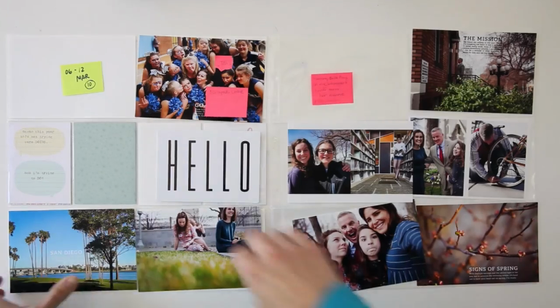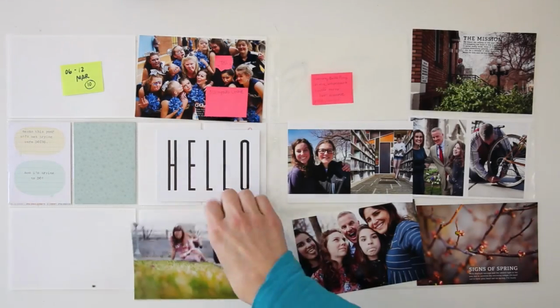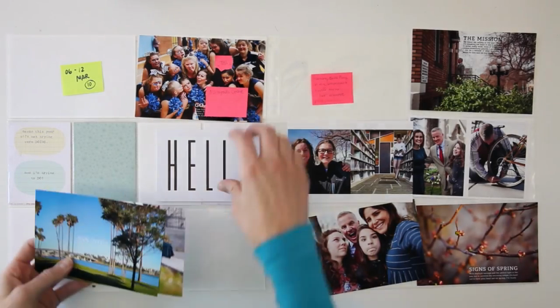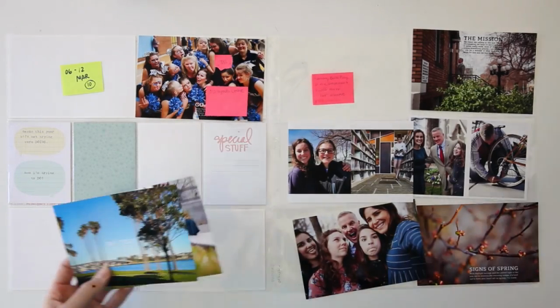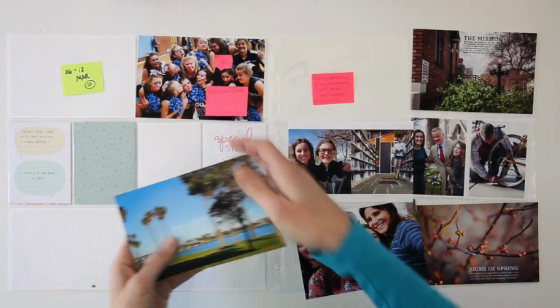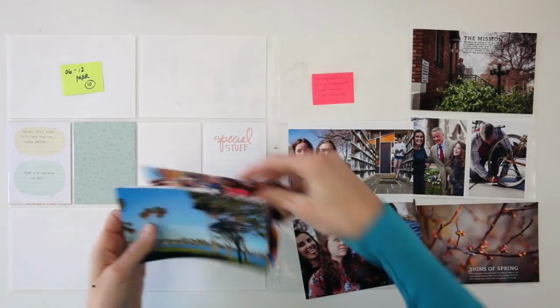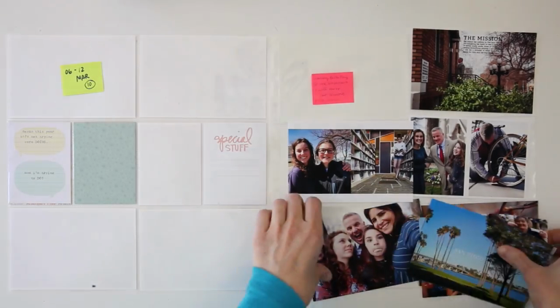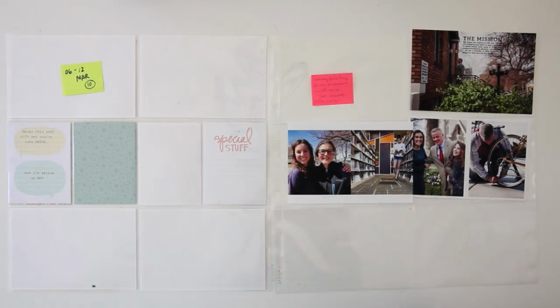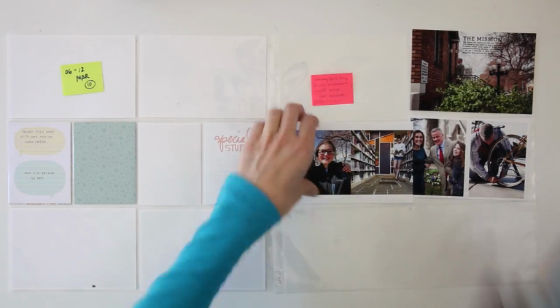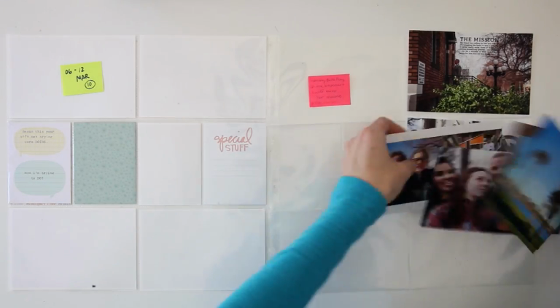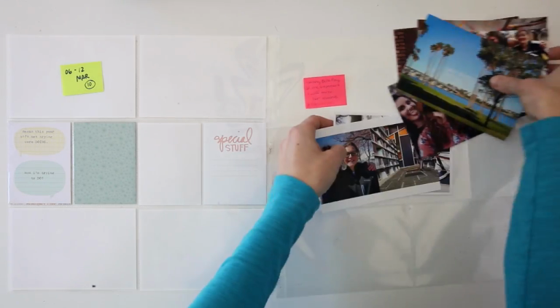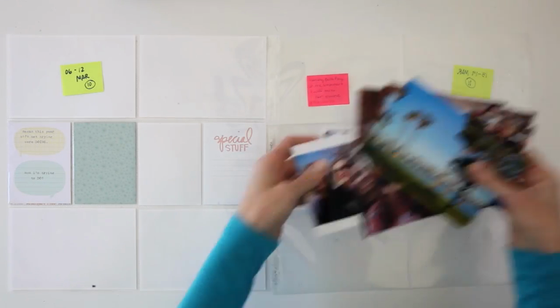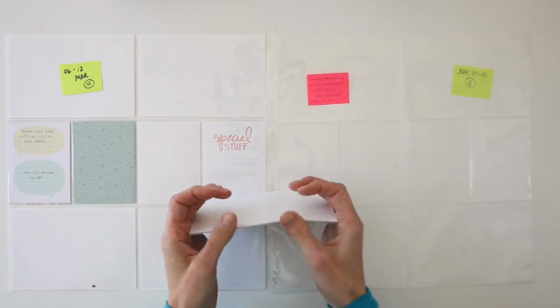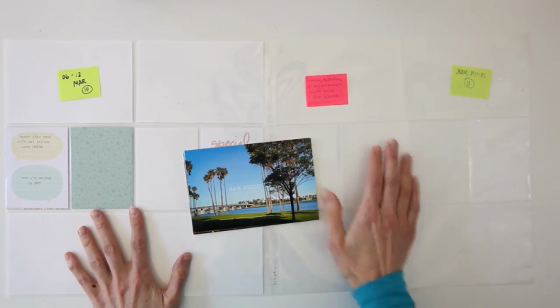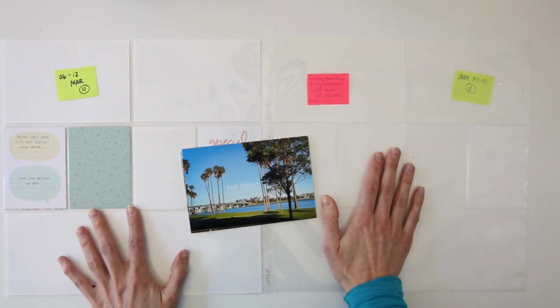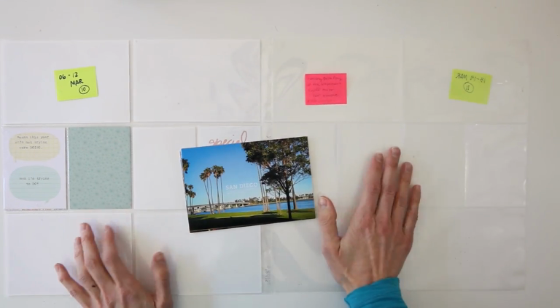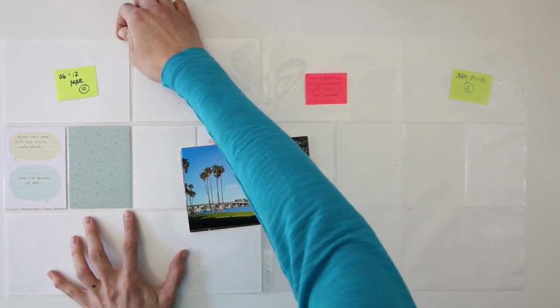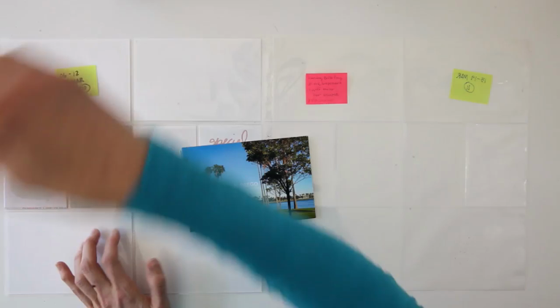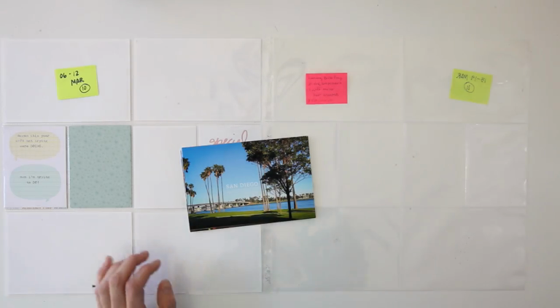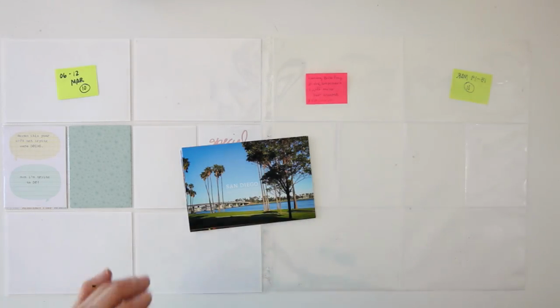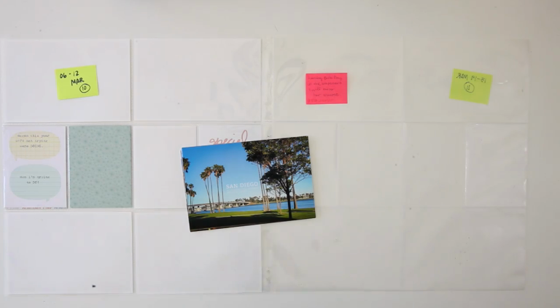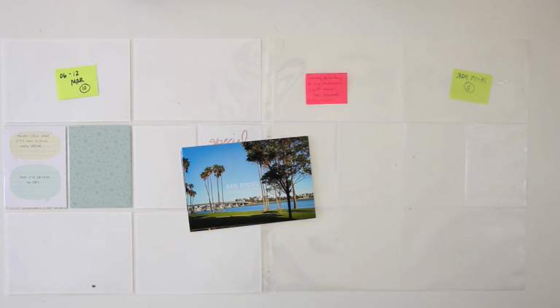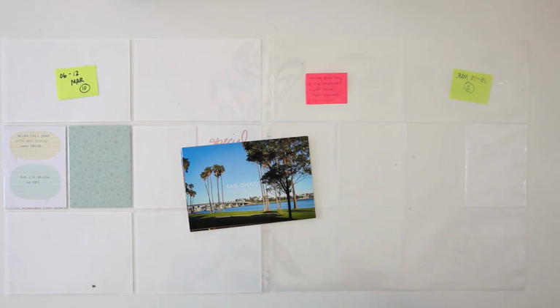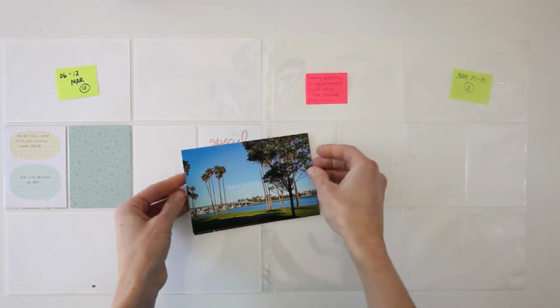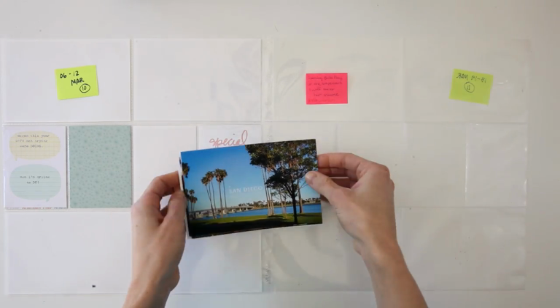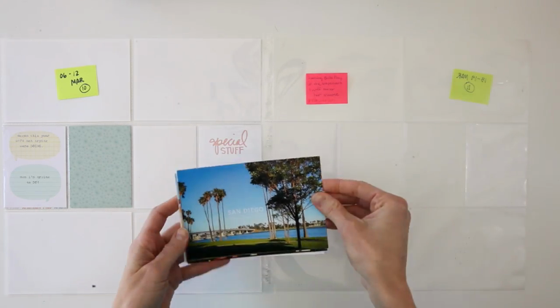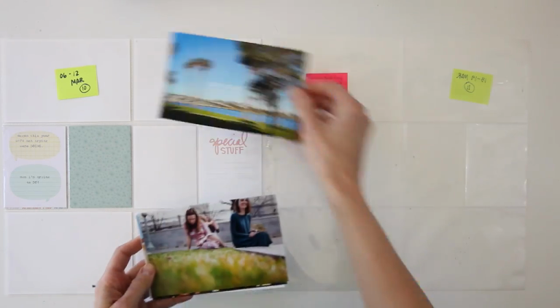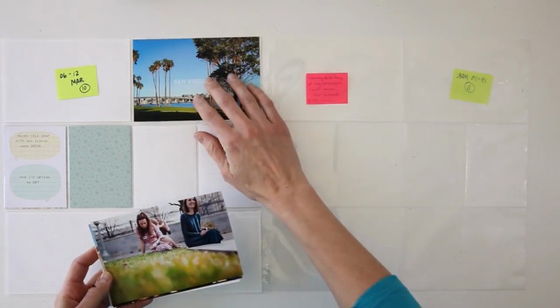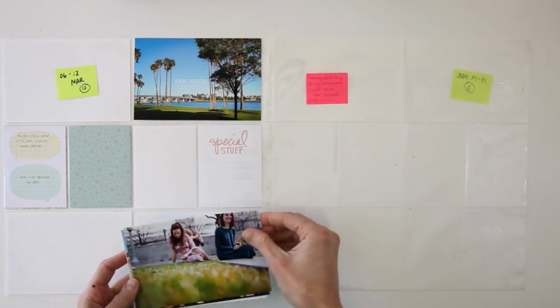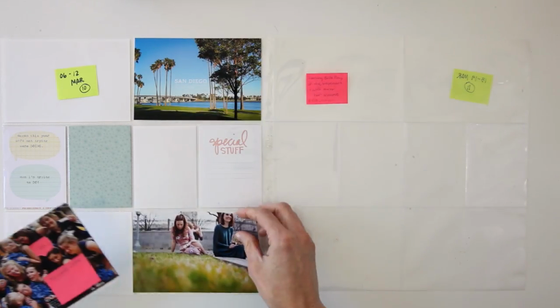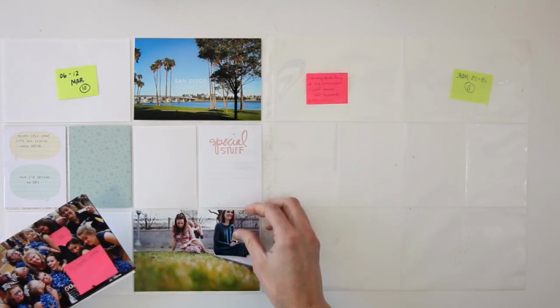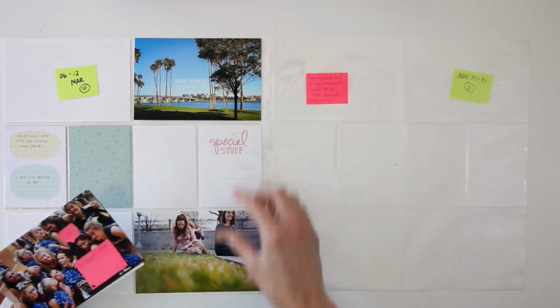Hey you guys, it's Amy Gretchen. Welcome back to another Project Life Process video. In this video I'm working on week 10 from 2017.